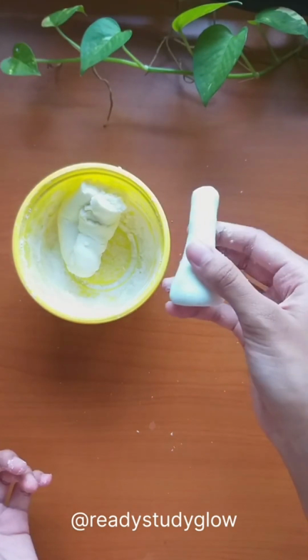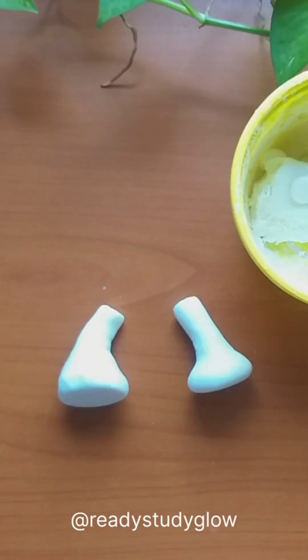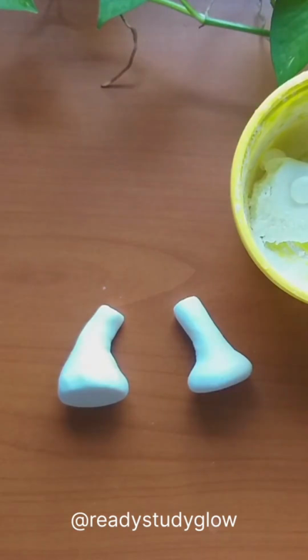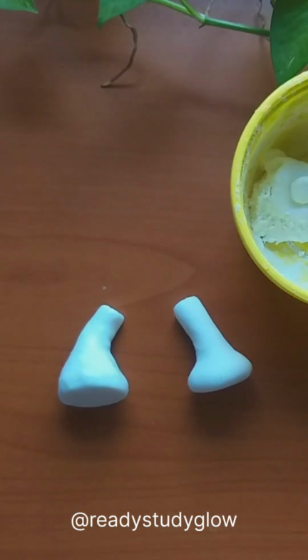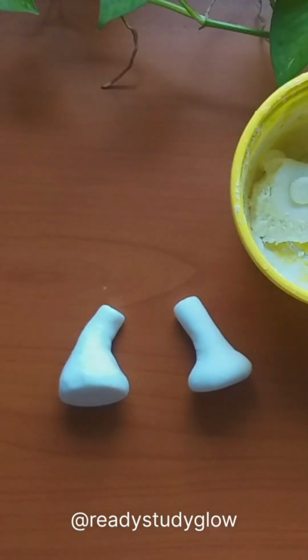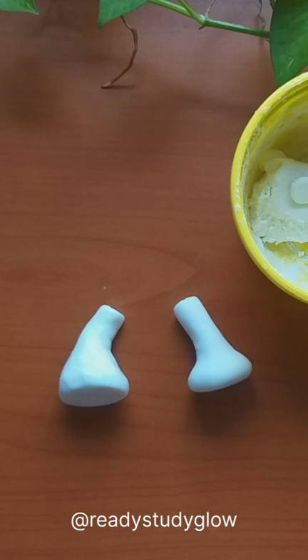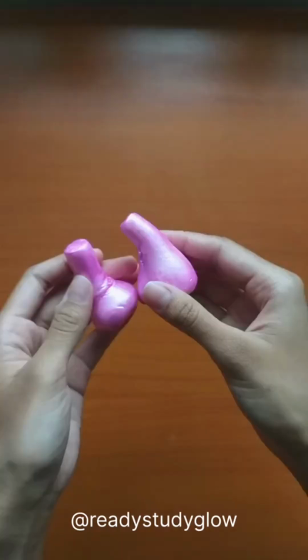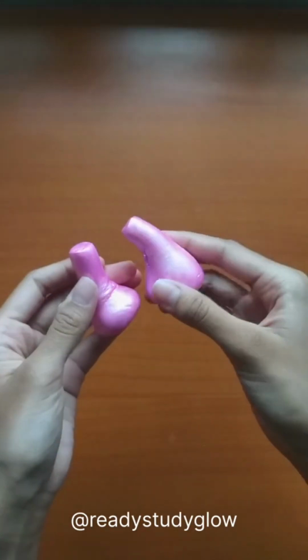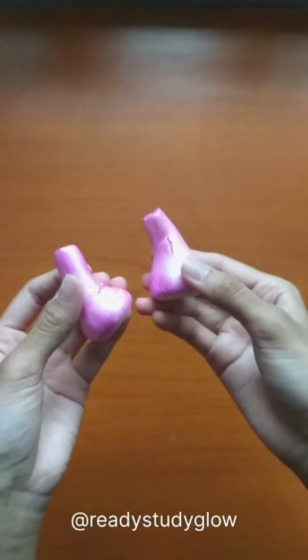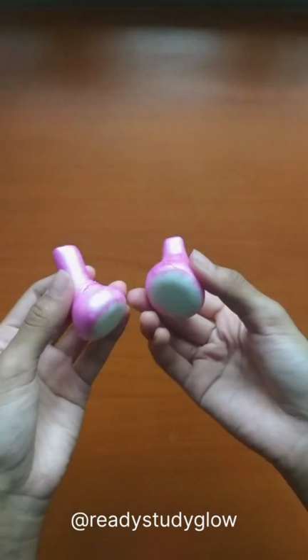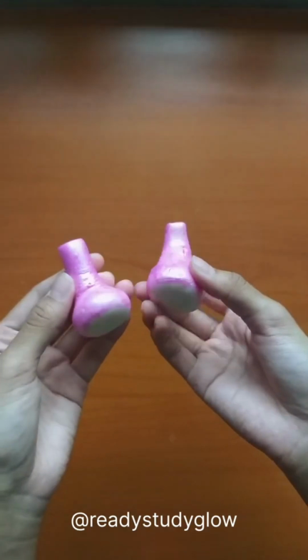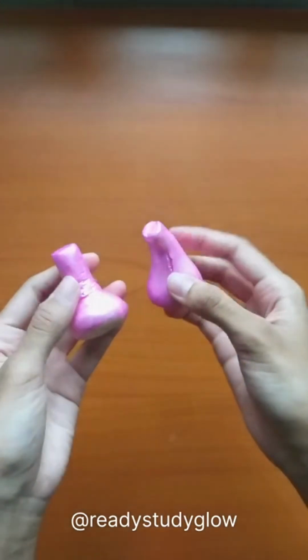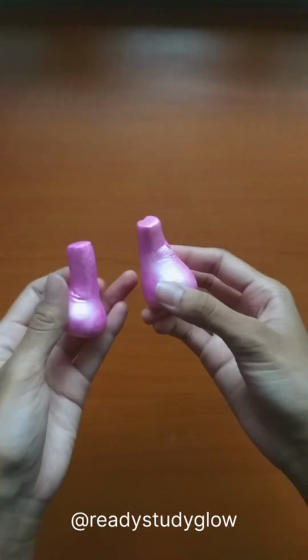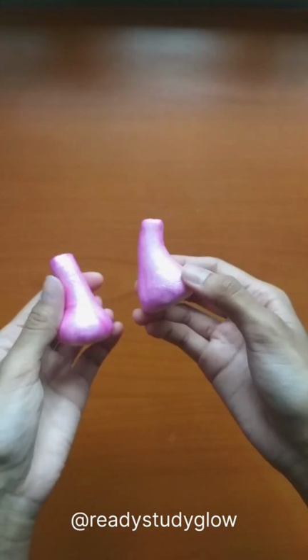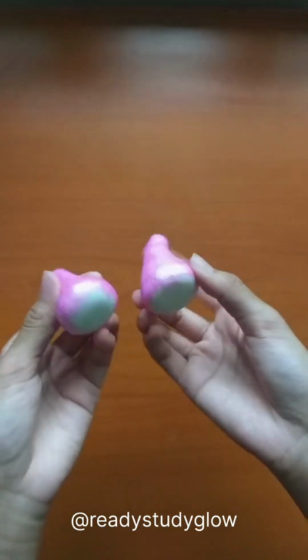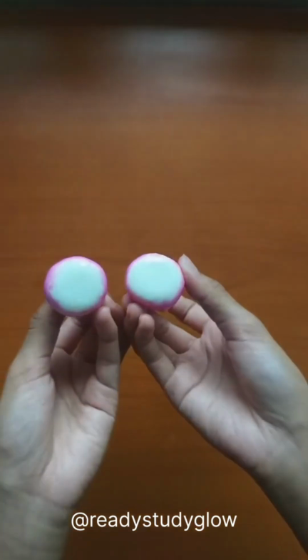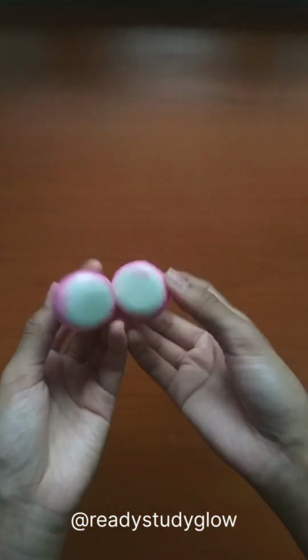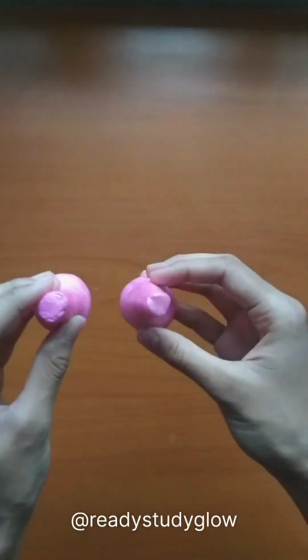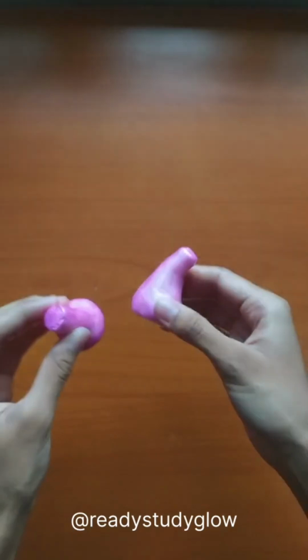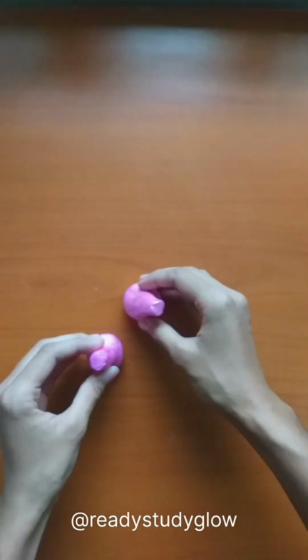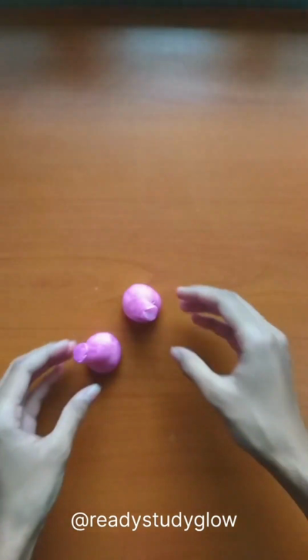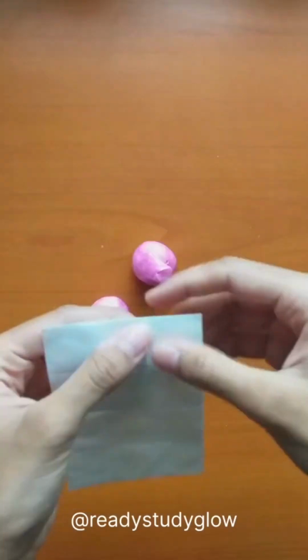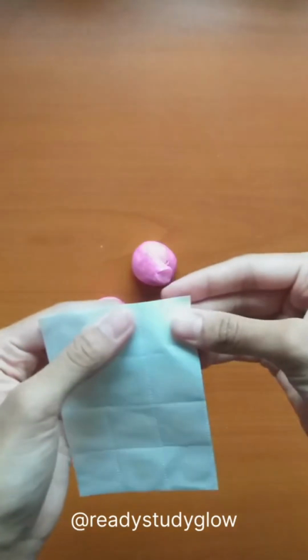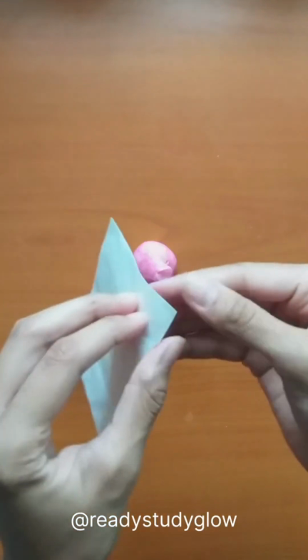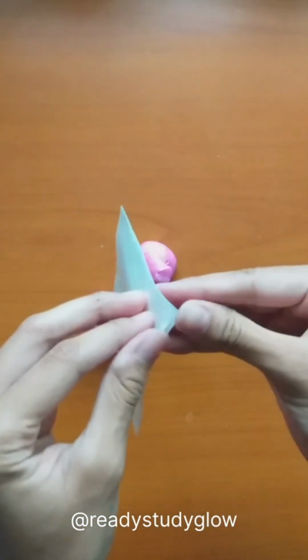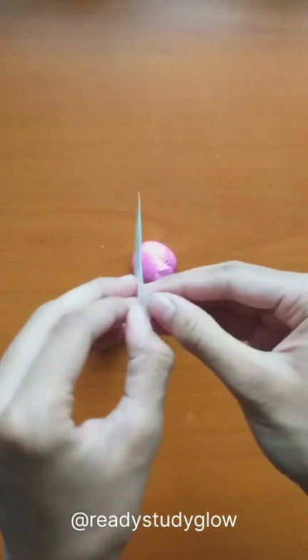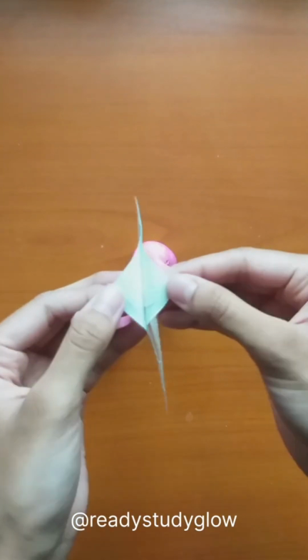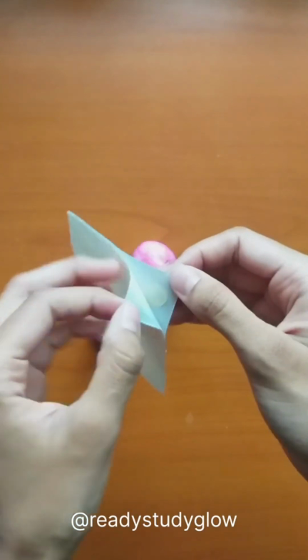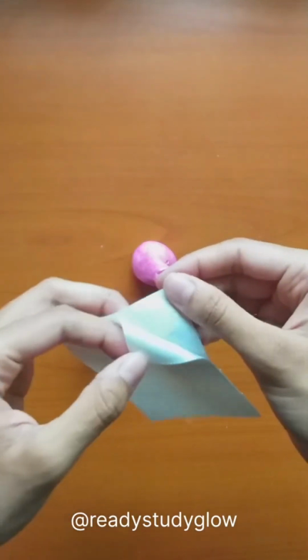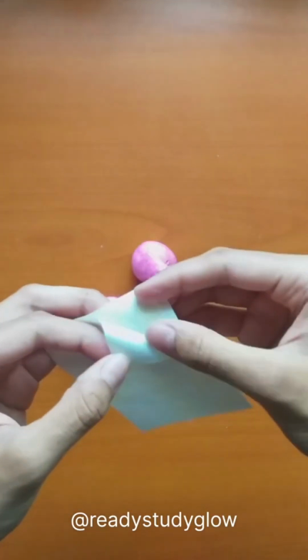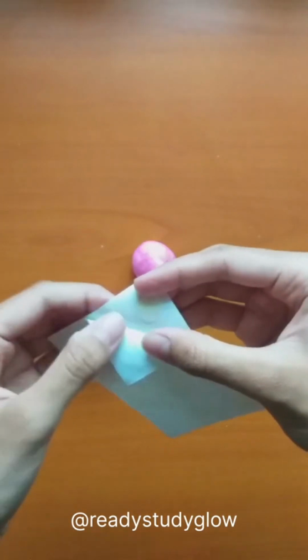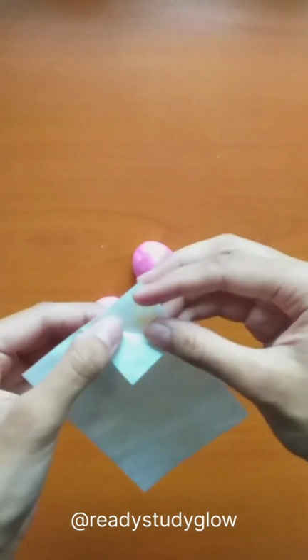I painted both of these metallic pink using acrylic paints, then I used these strong gel adhesives on both their ends.